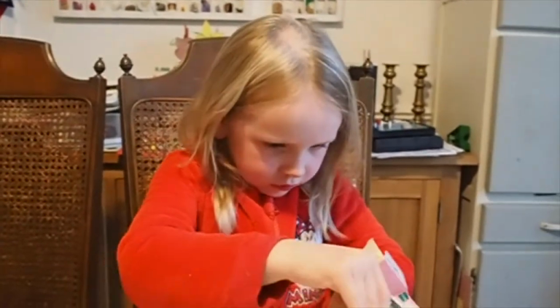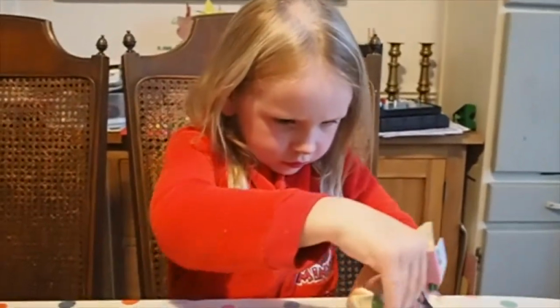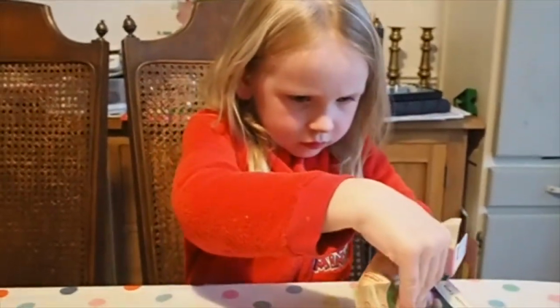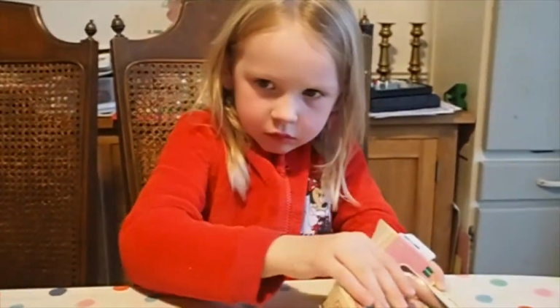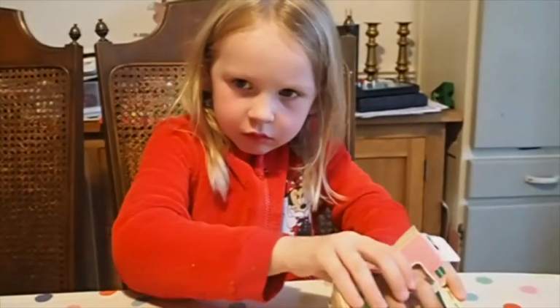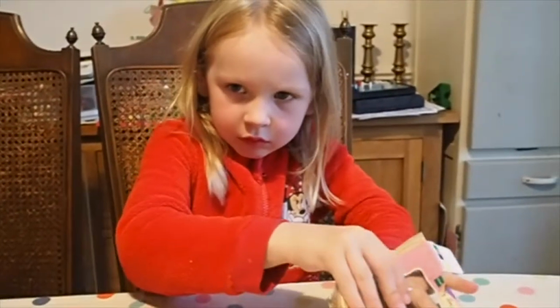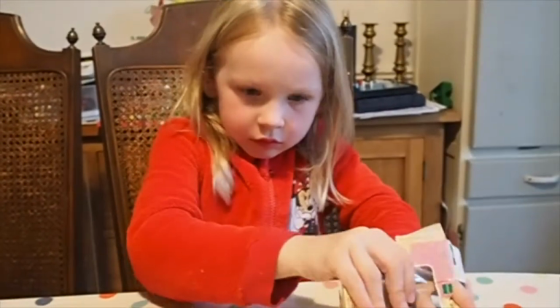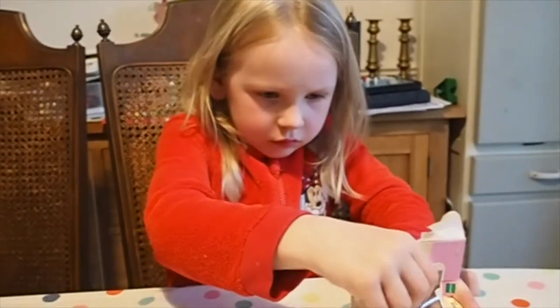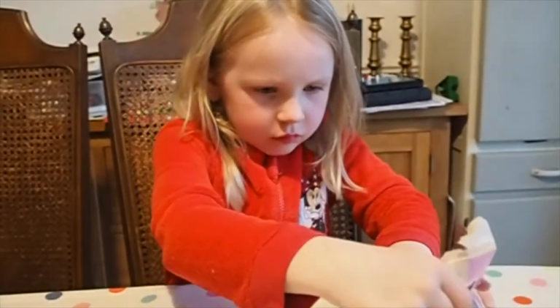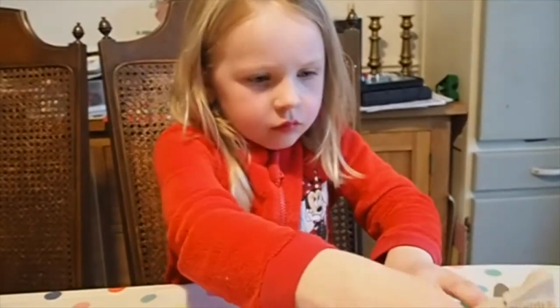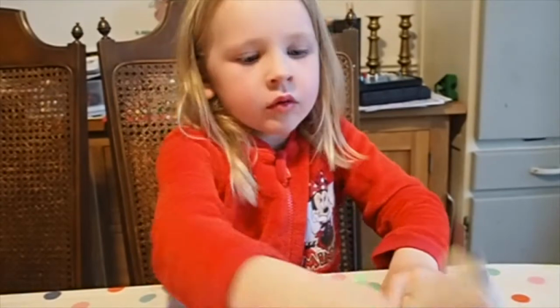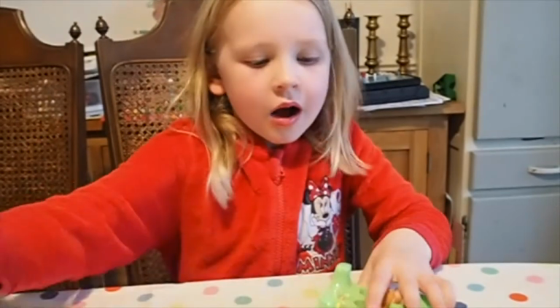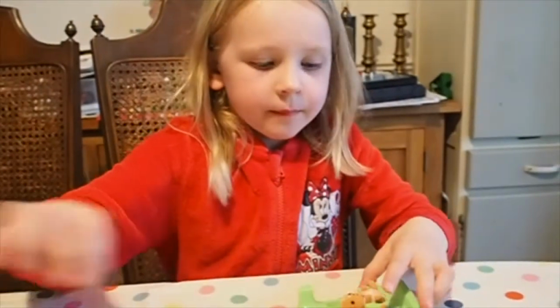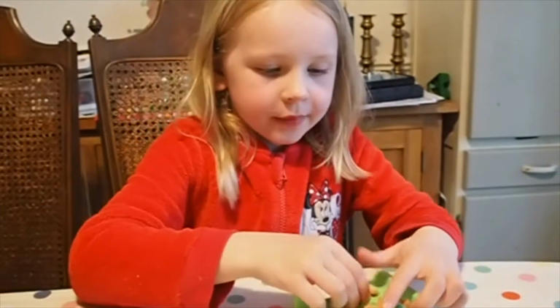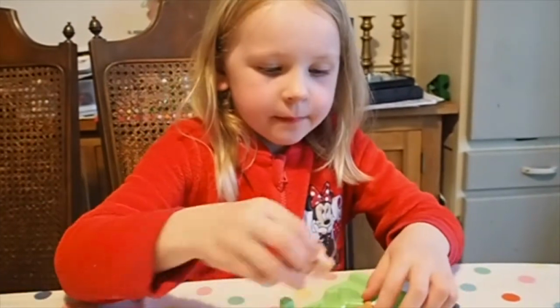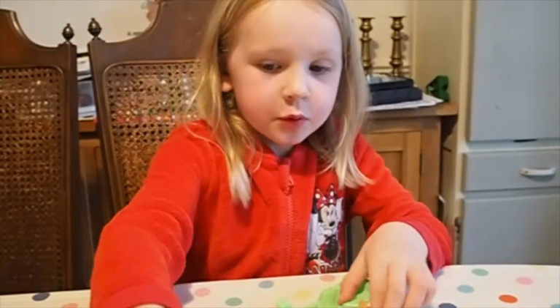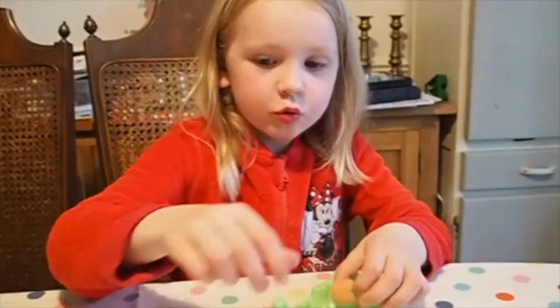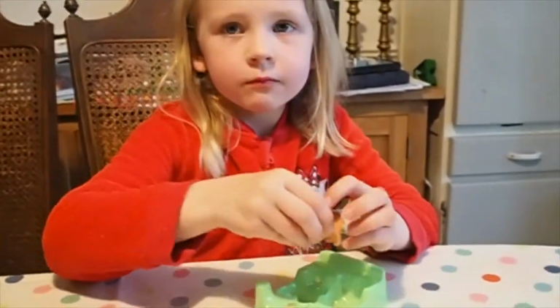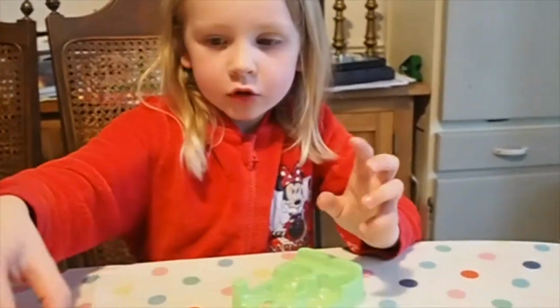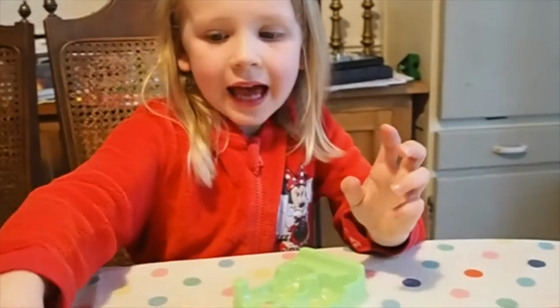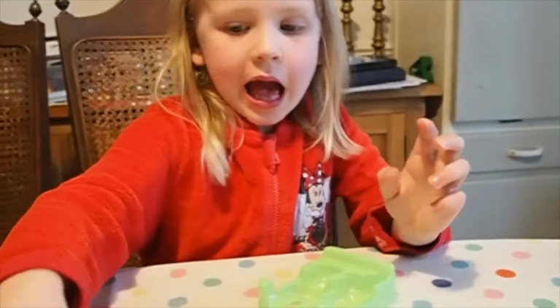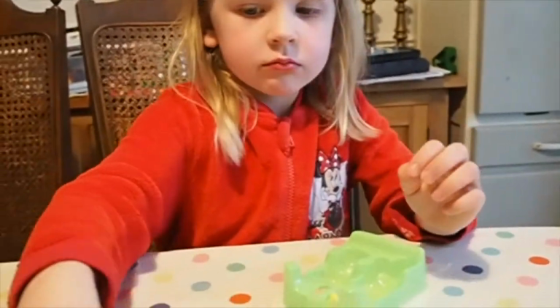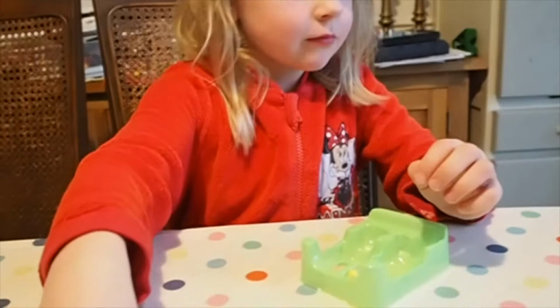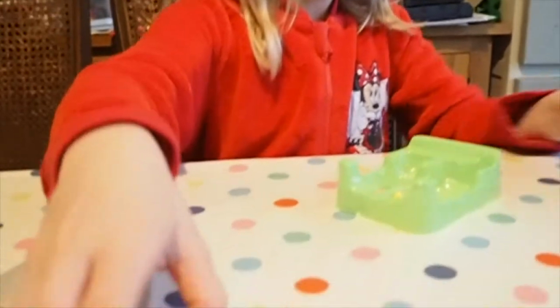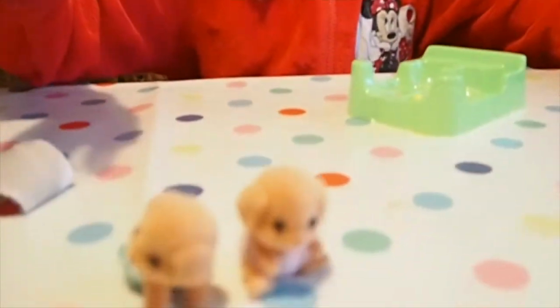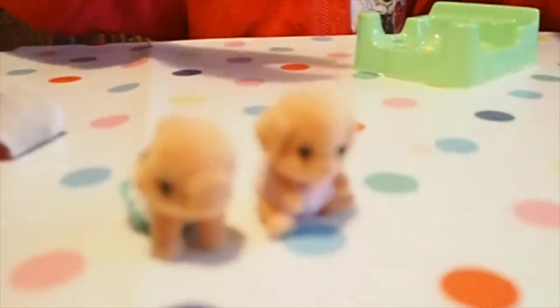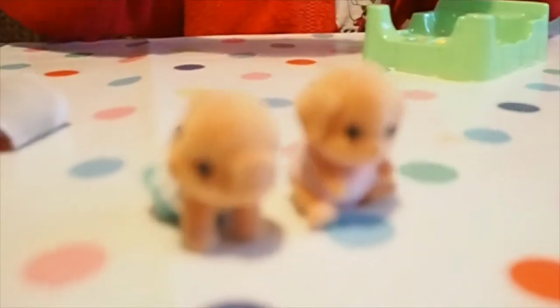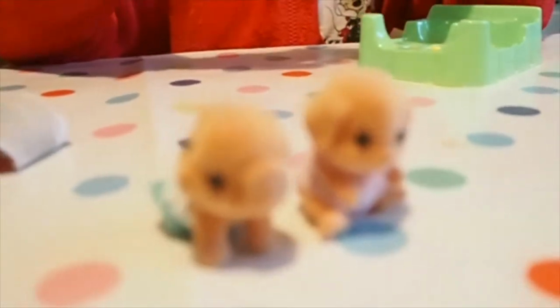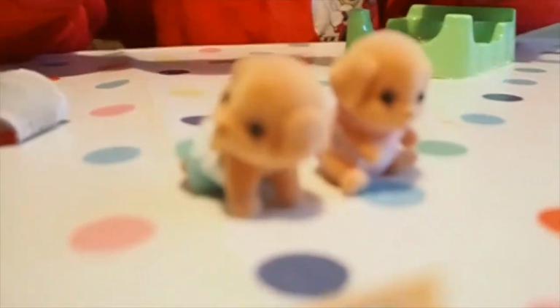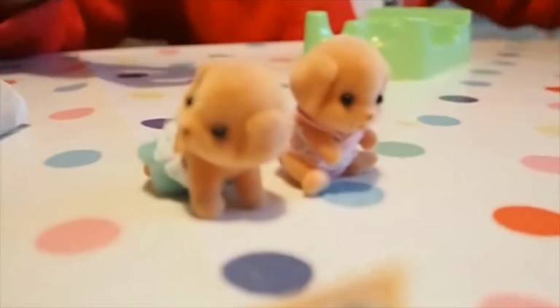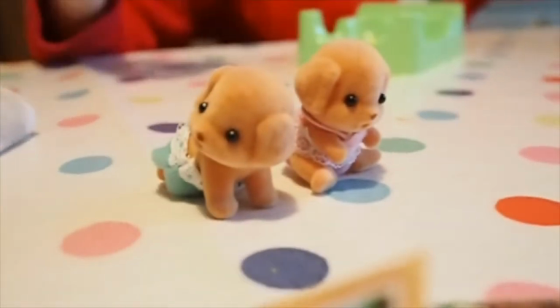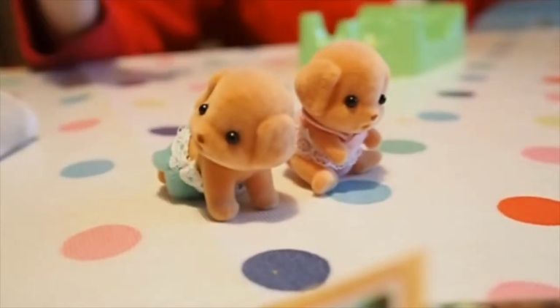Oh look, they have even got names. The little girl is called Mia Capebred and the boy is called Max Capebred. I'm going to take the two others from the other sets.